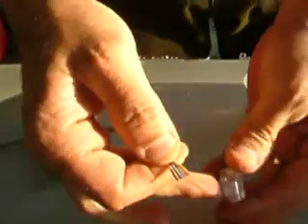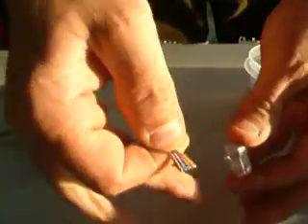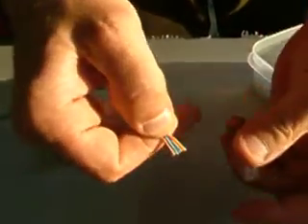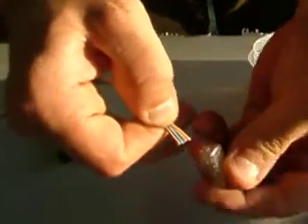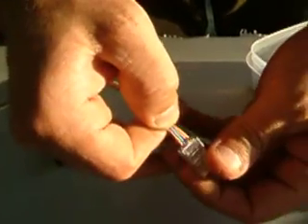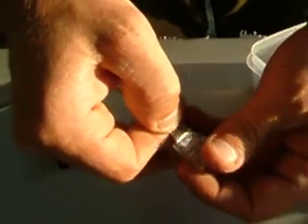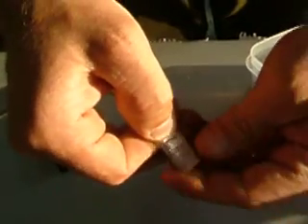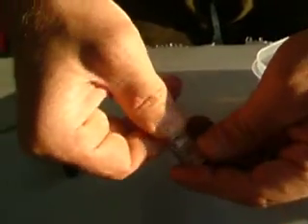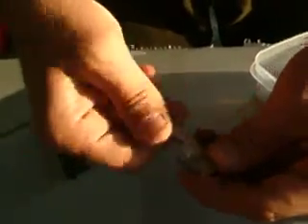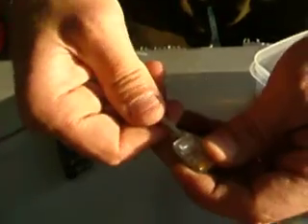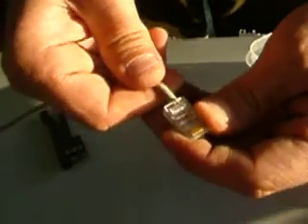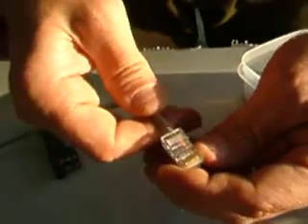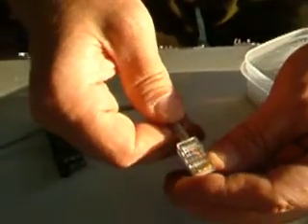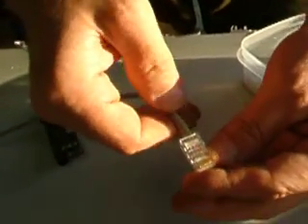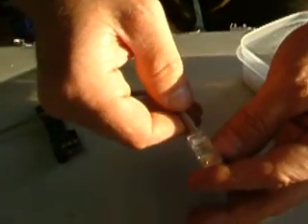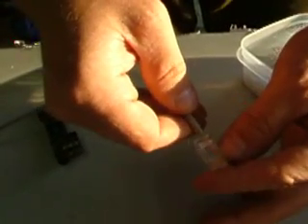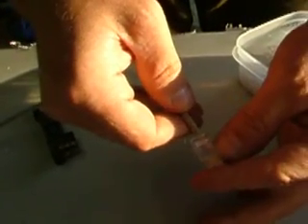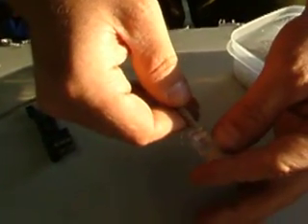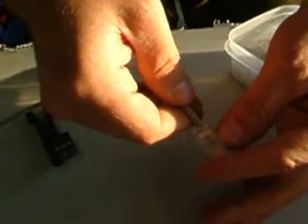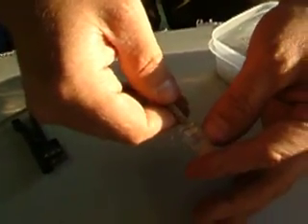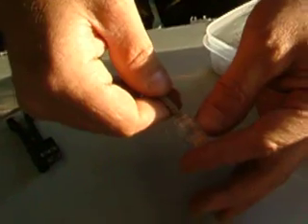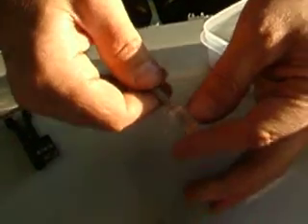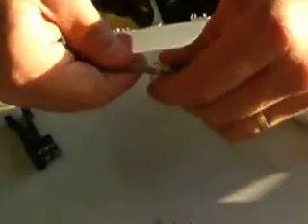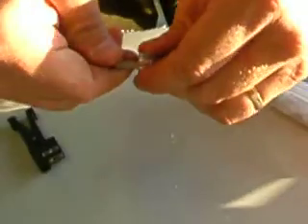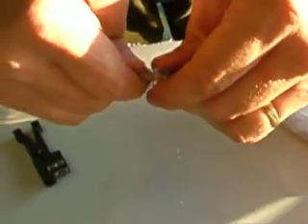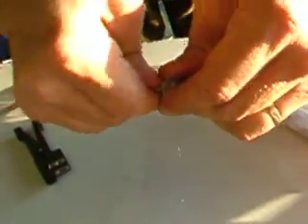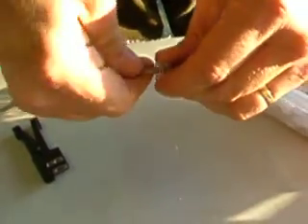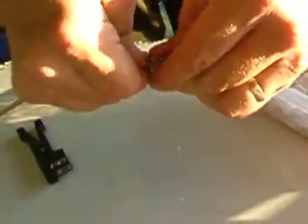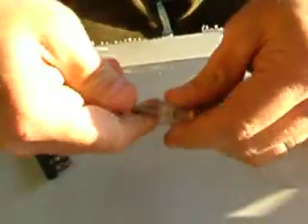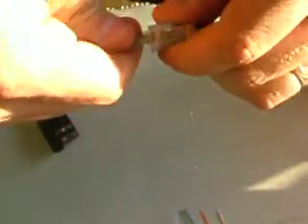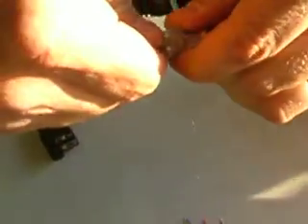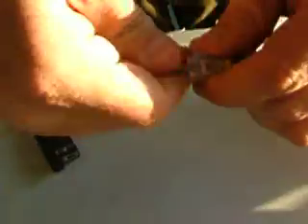Tab side down. Feed the connector in there. Make sure they all go where they're supposed to go: white-orange, orange, white-green, blue, white-blue, green, white-brown, brown. Perfect. Then push the jacket in there — see the jacket go all the way in there like that. Push it hard.